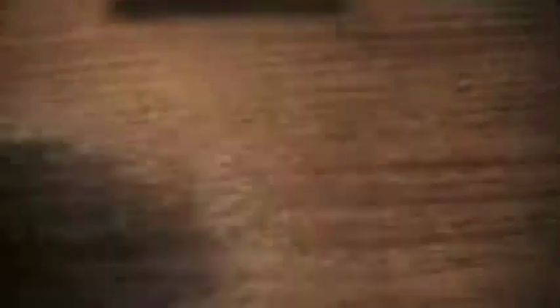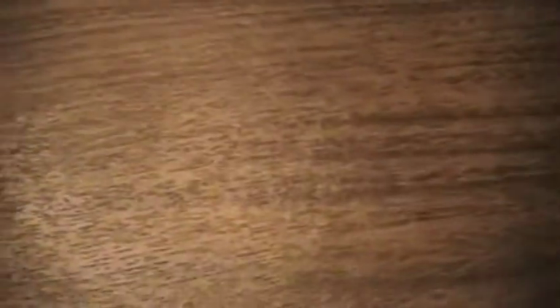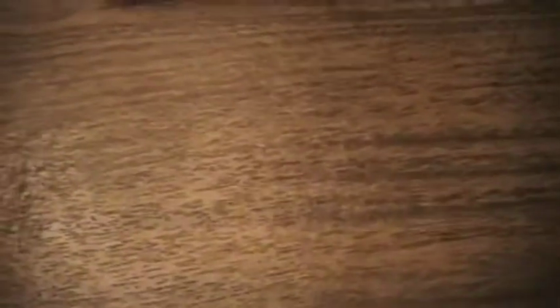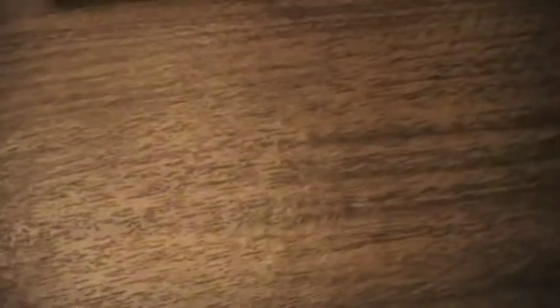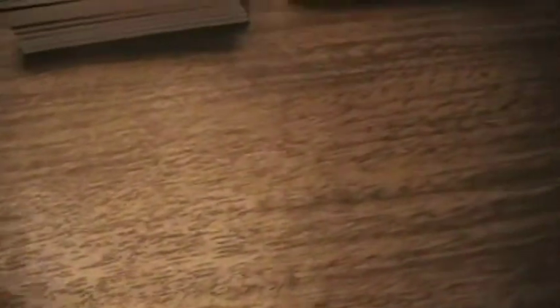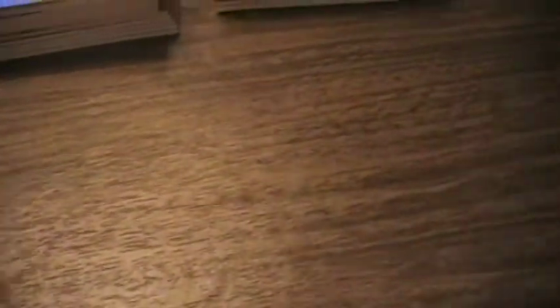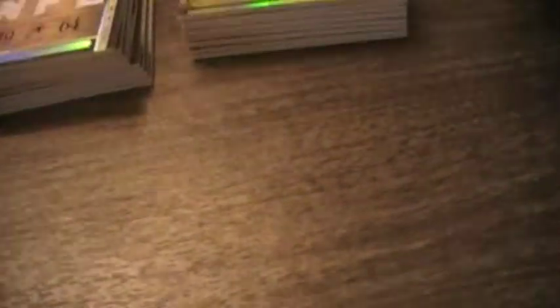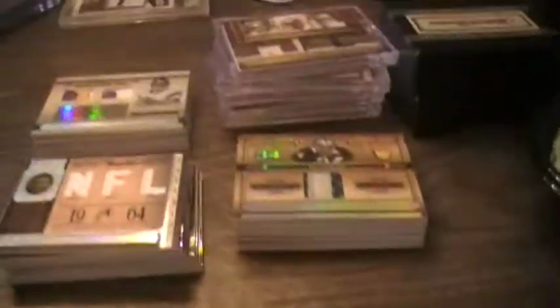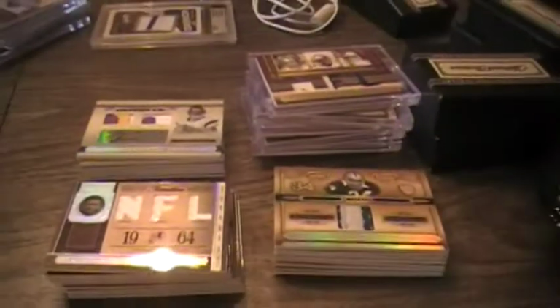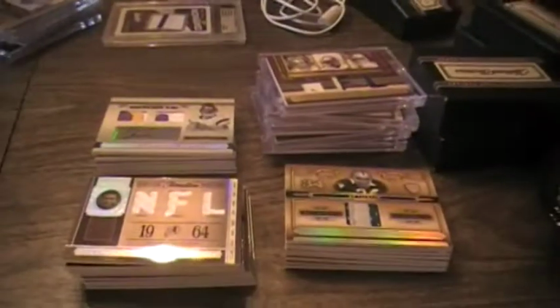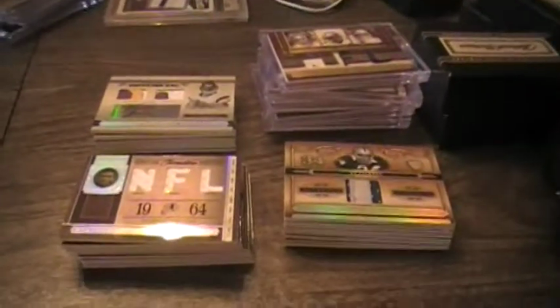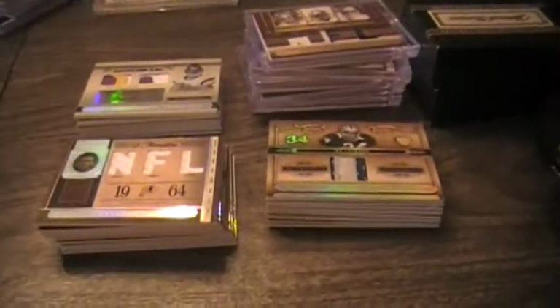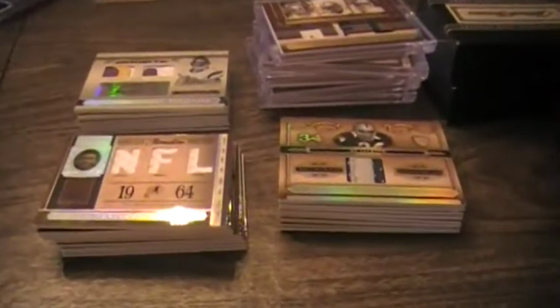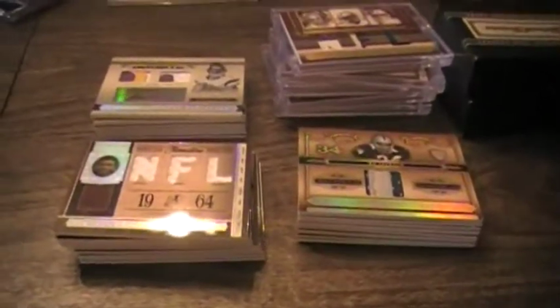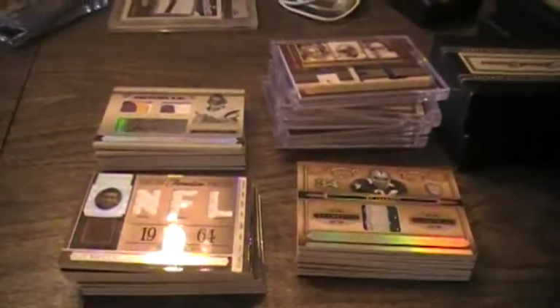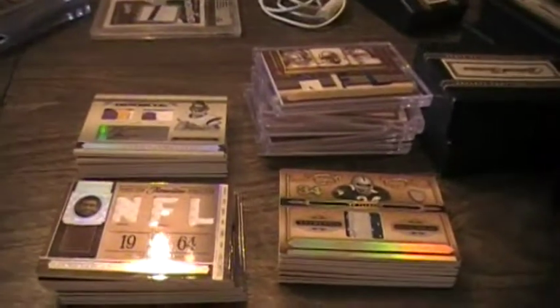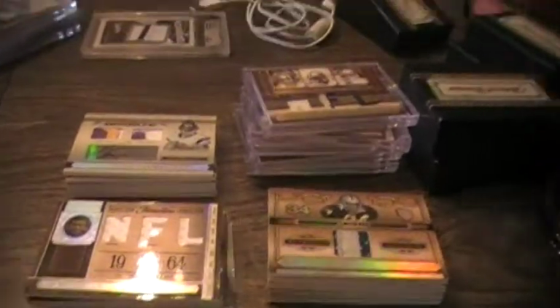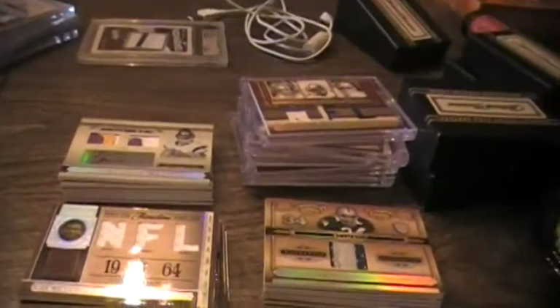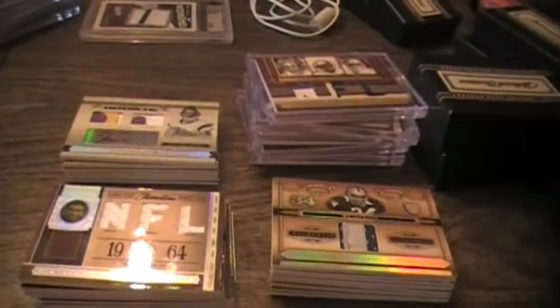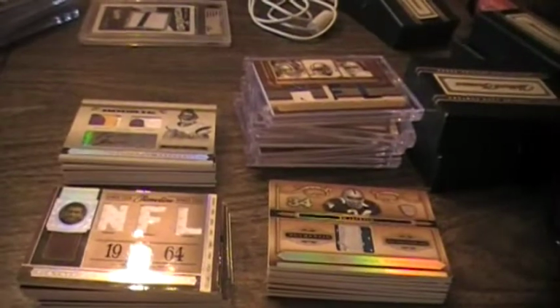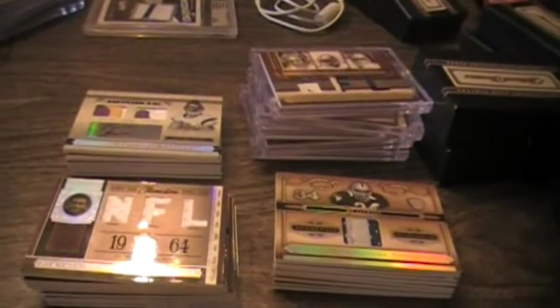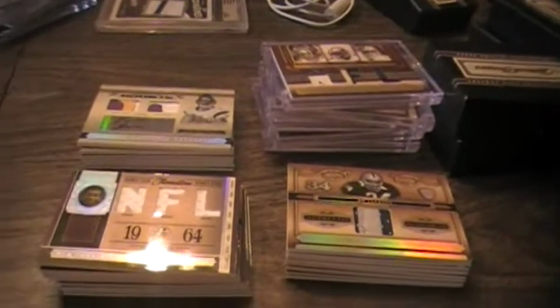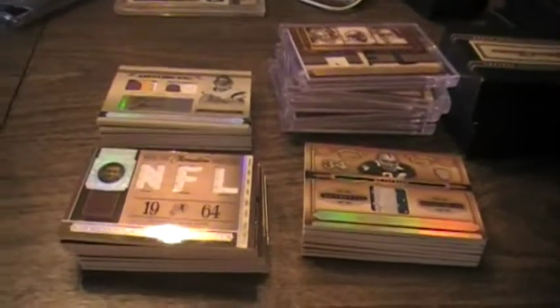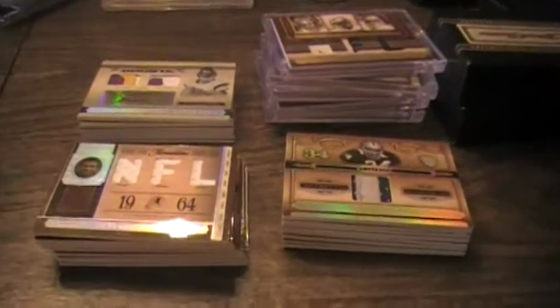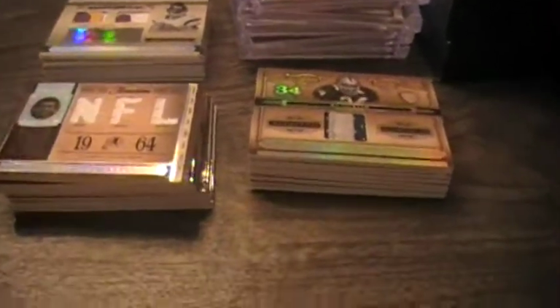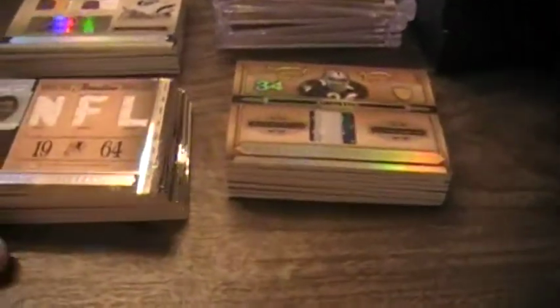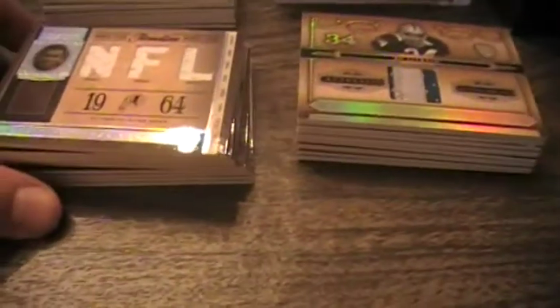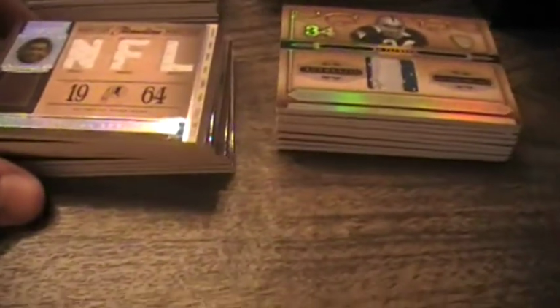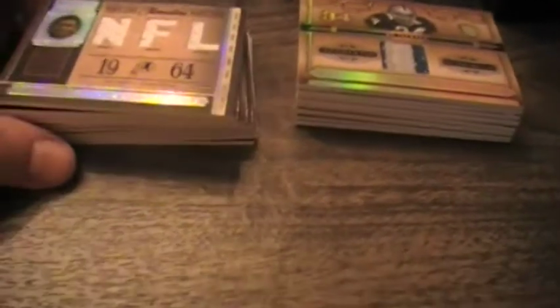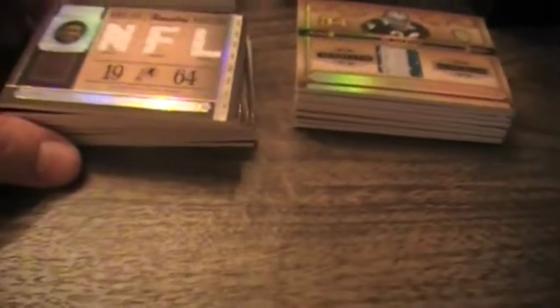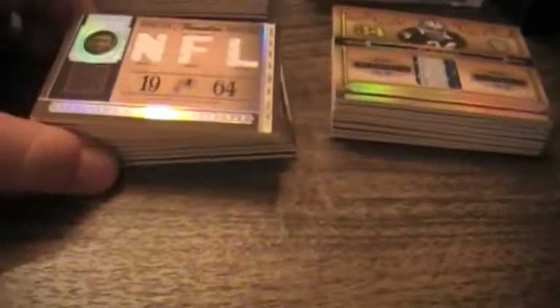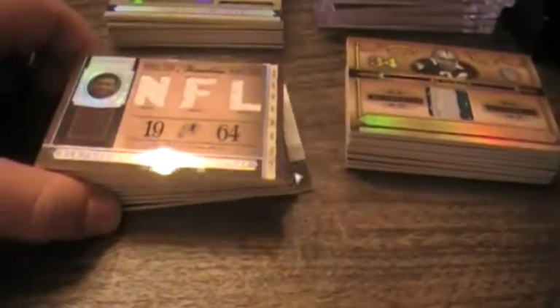Then I busted a case of 2006 National Treasures. I won't run through all the base cards — I'll show you the major hits. Technically five boxes in the case.